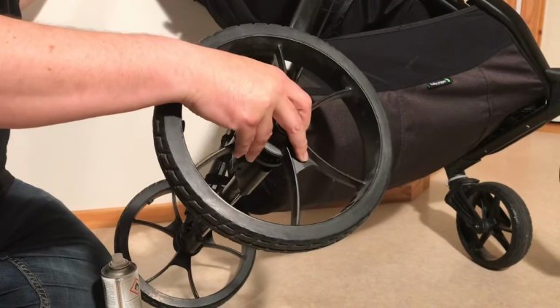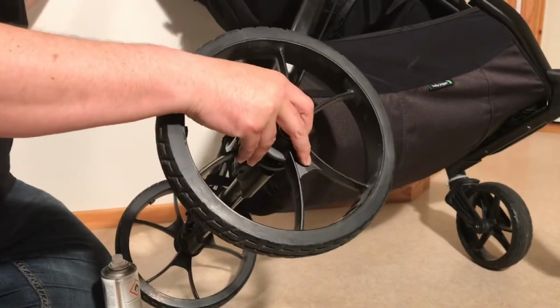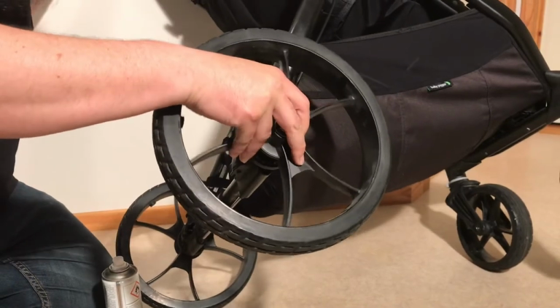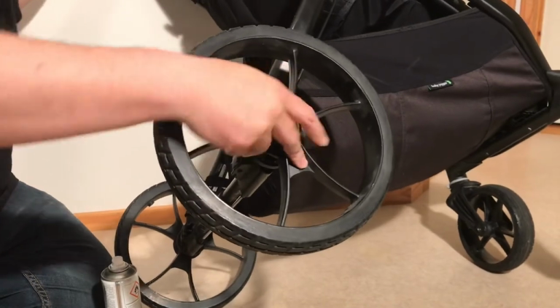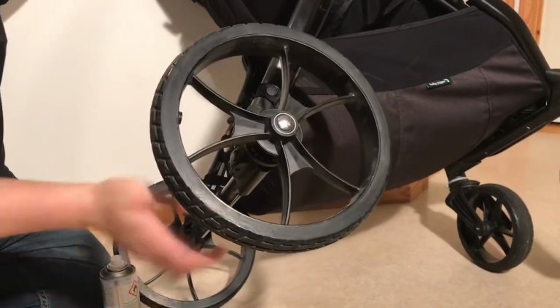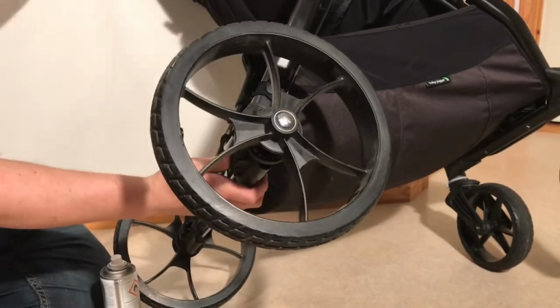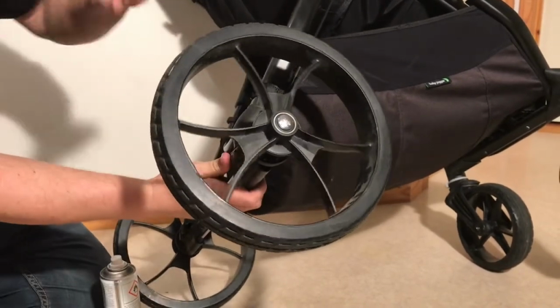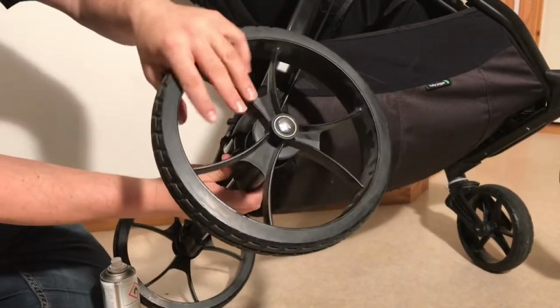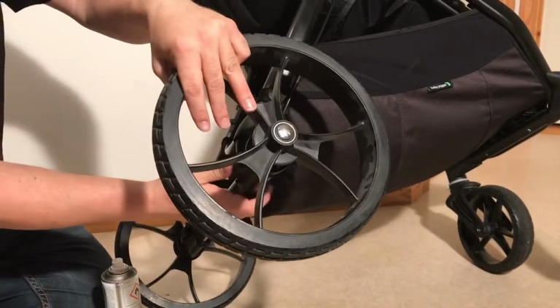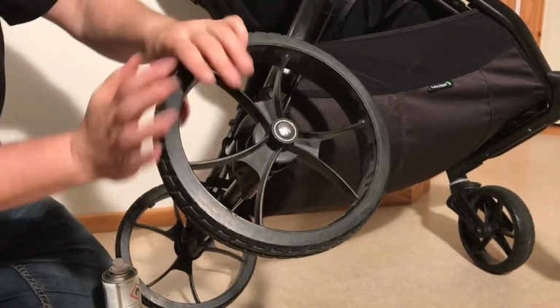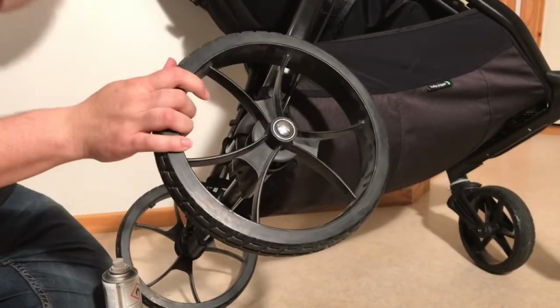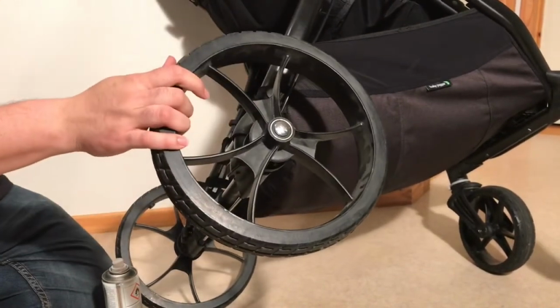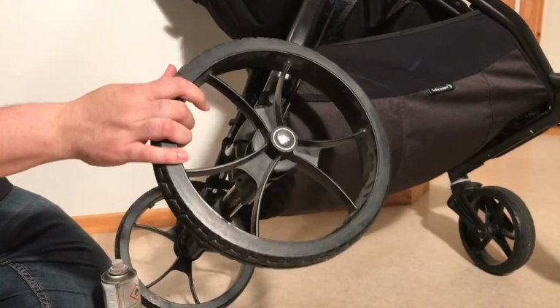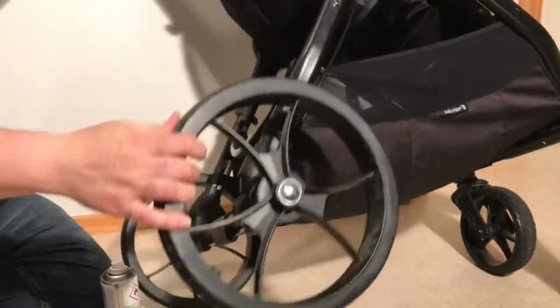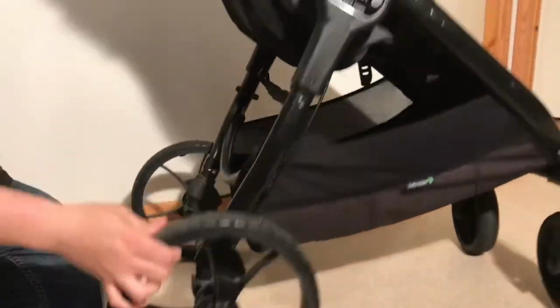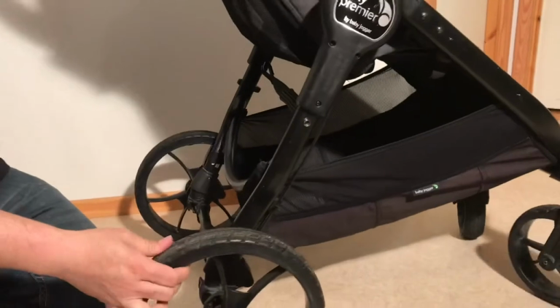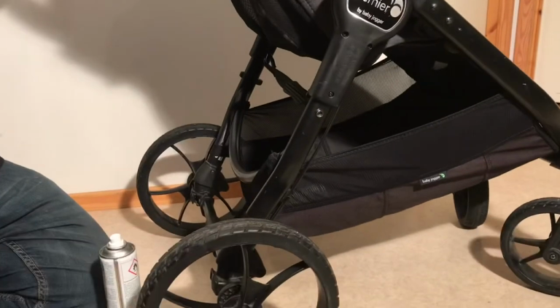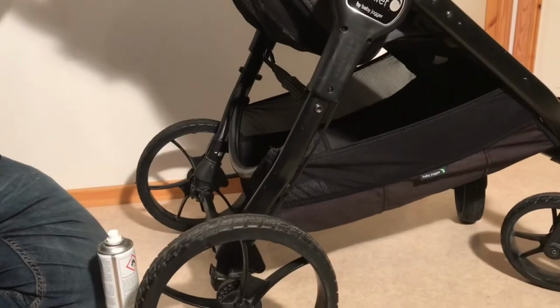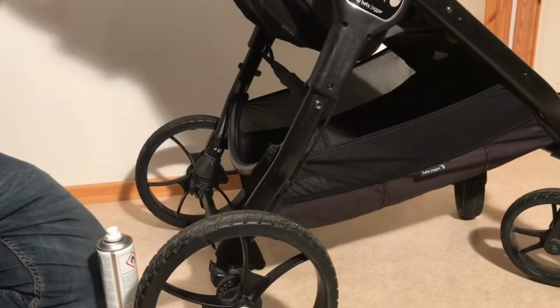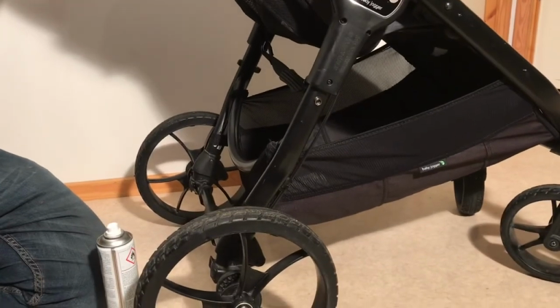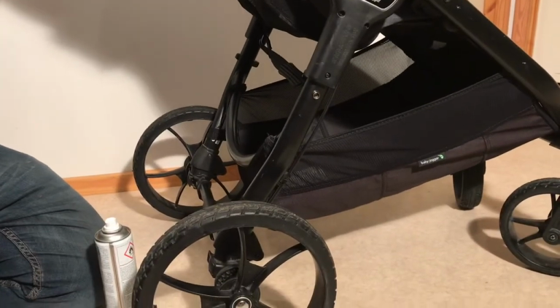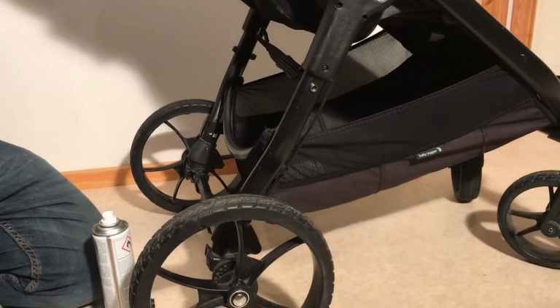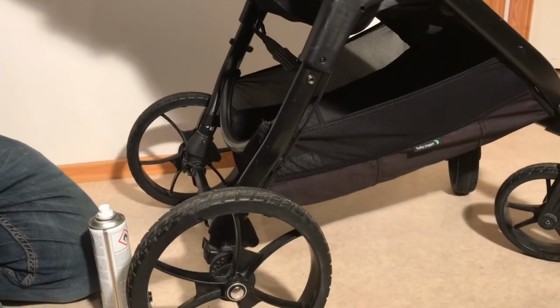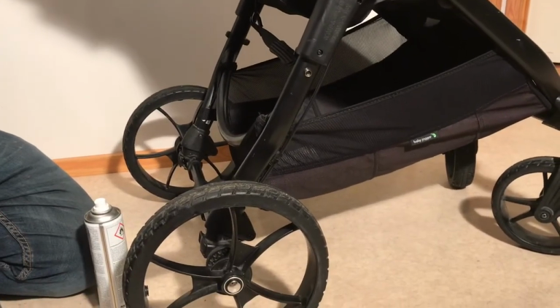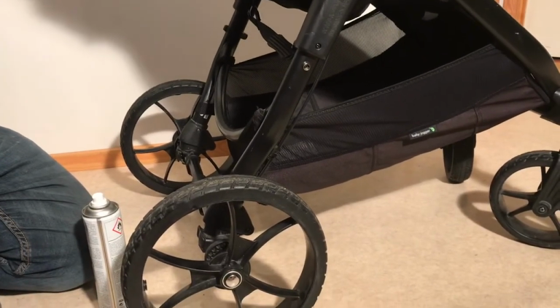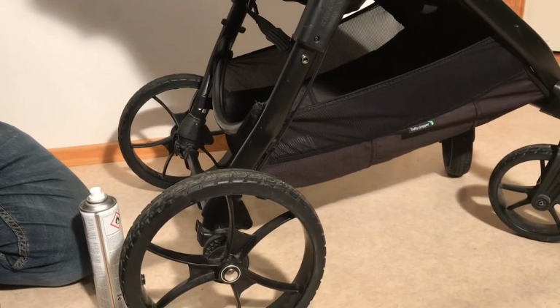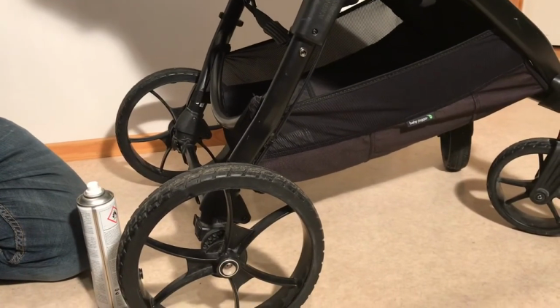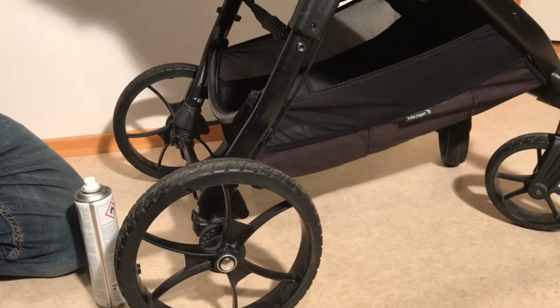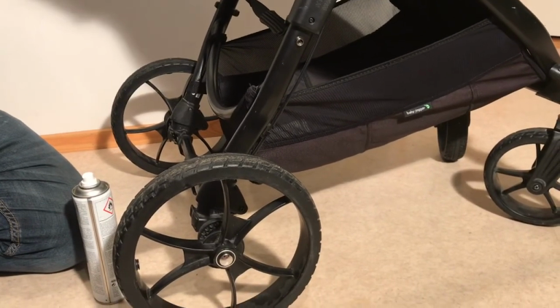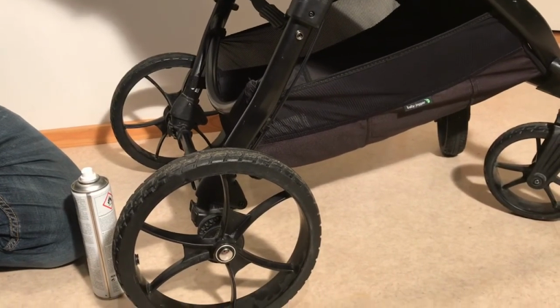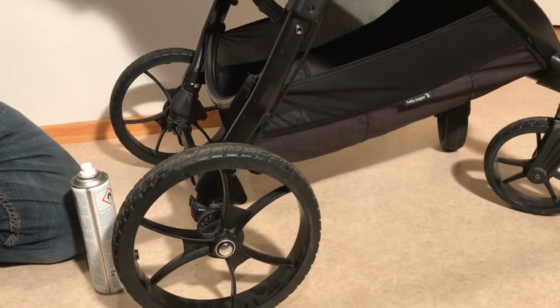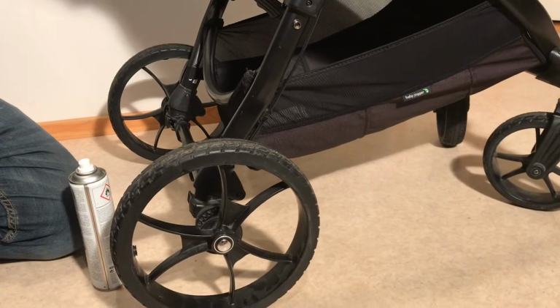In any case, that is how you can troubleshoot and easily fix brake issues with the Baby Jogger City Premier. We hope this video was useful to you, and if it was, we ask that you subscribe as it helps us to continue making videos in the future. Thank you.